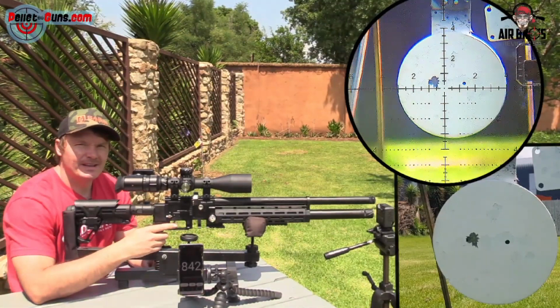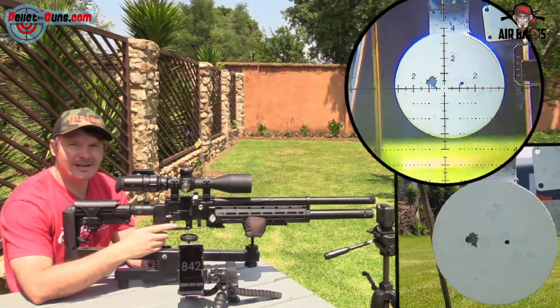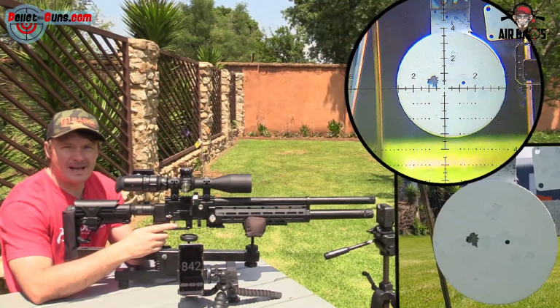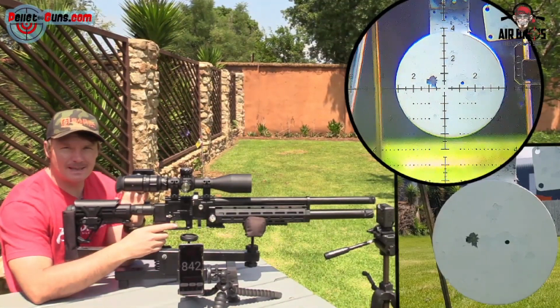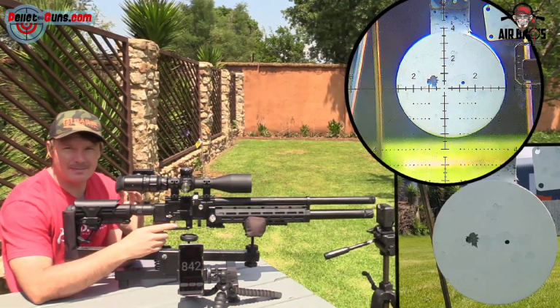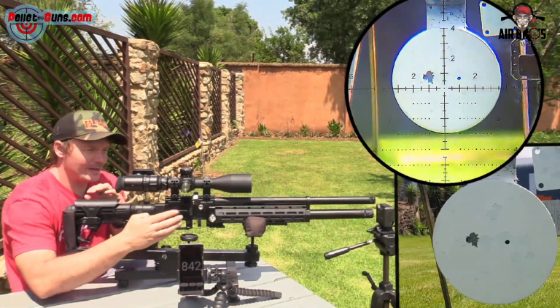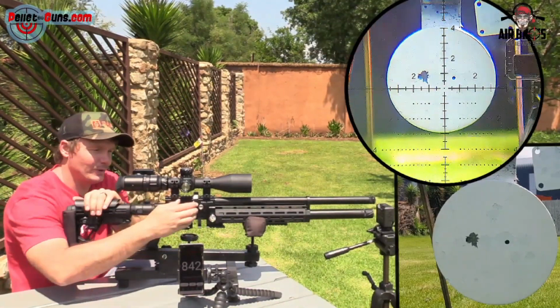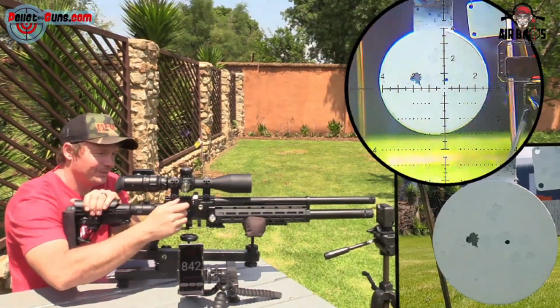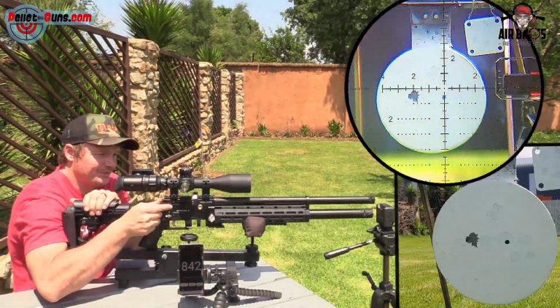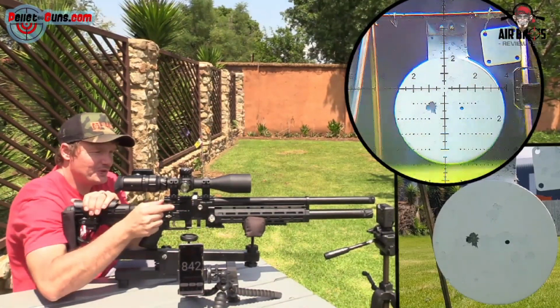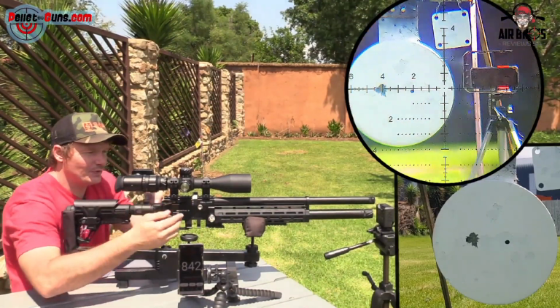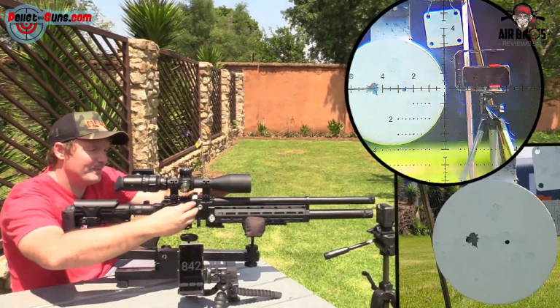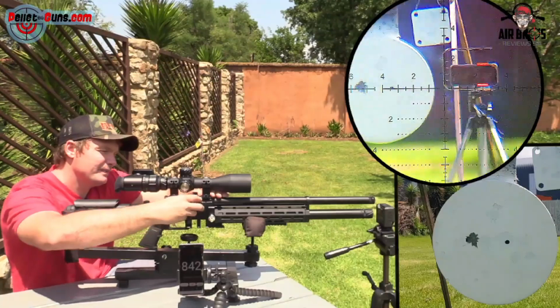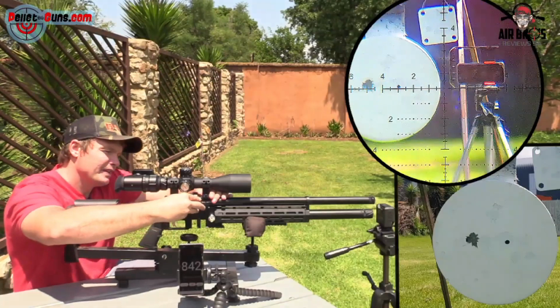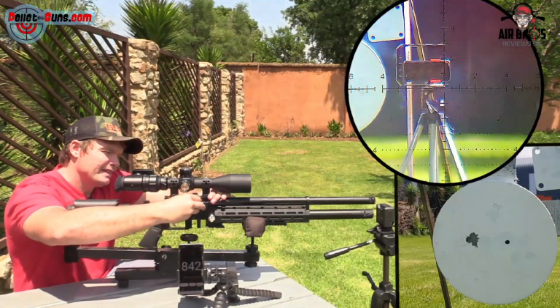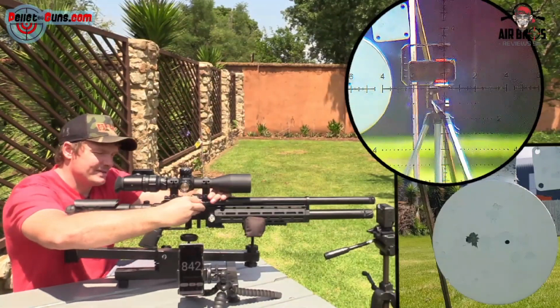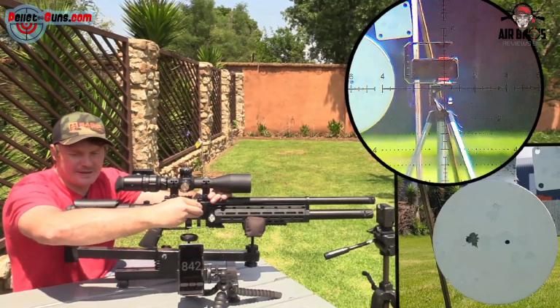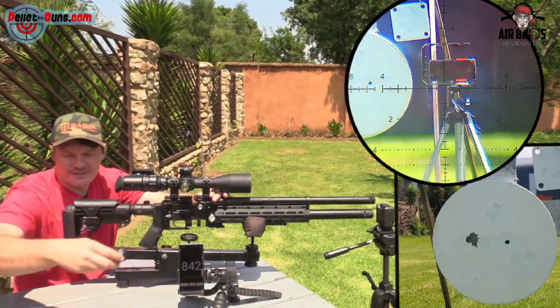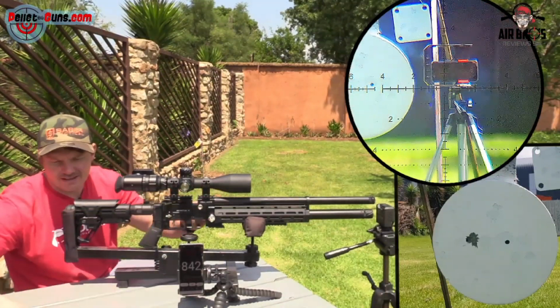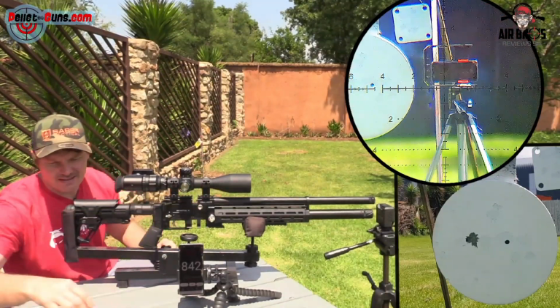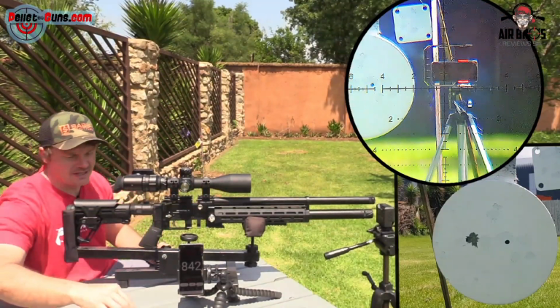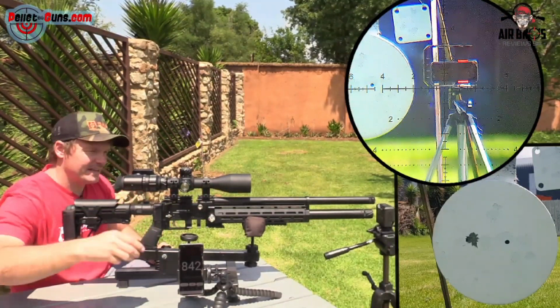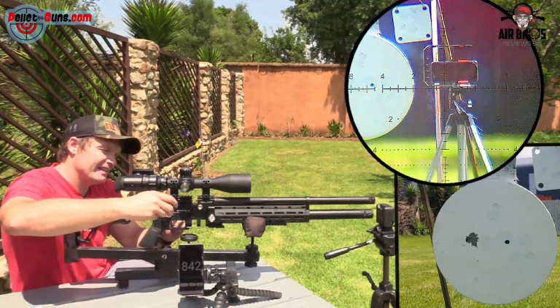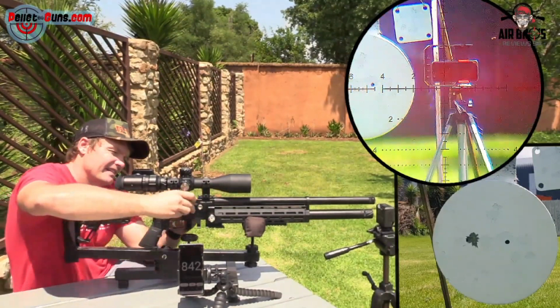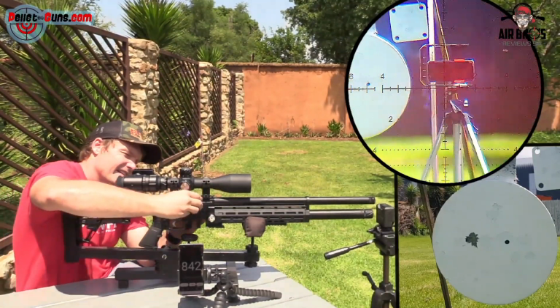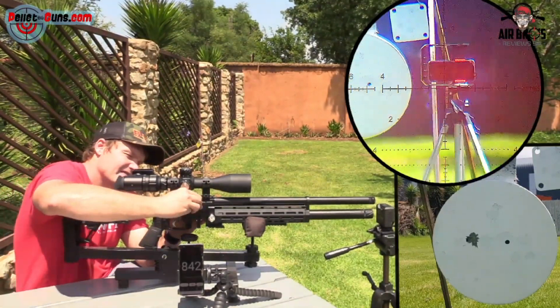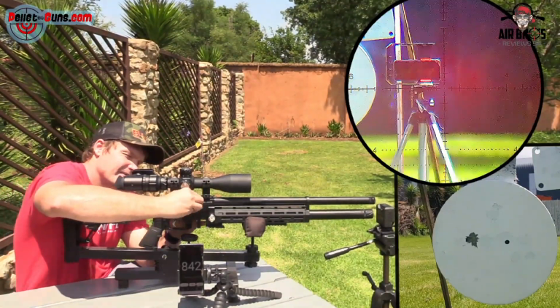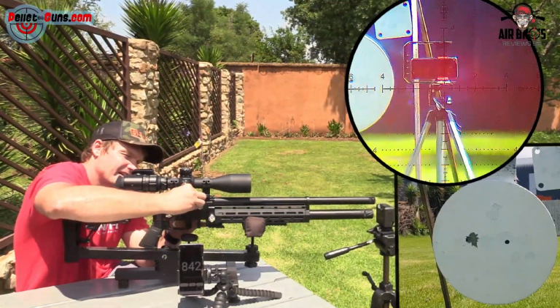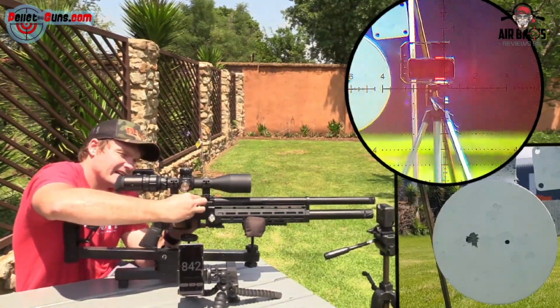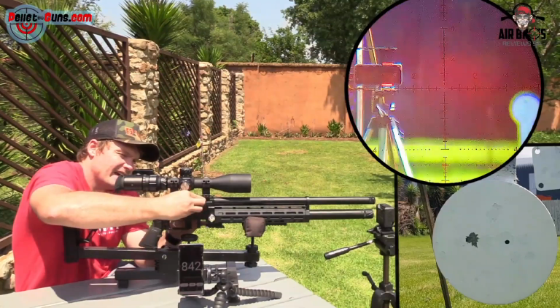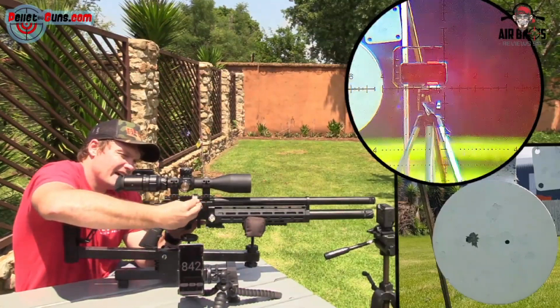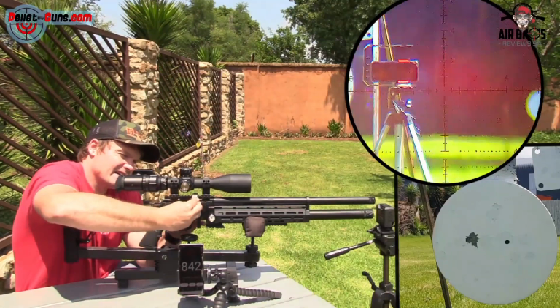I didn't clean the barrel at all — not one bit. So just imagine that. This is flipping fantastic.